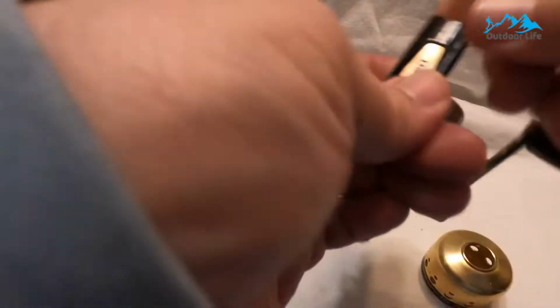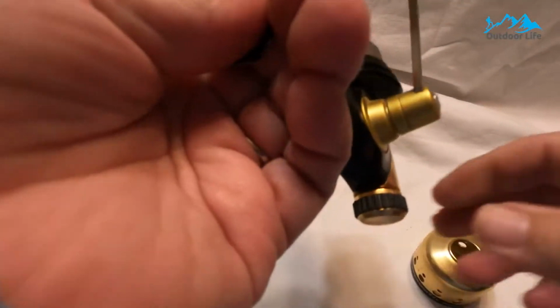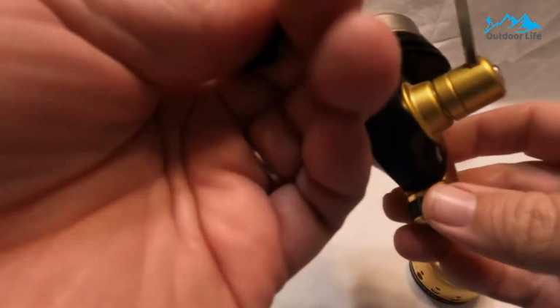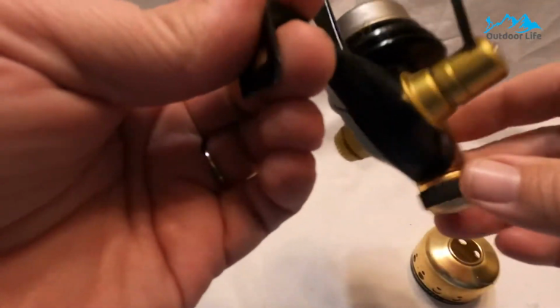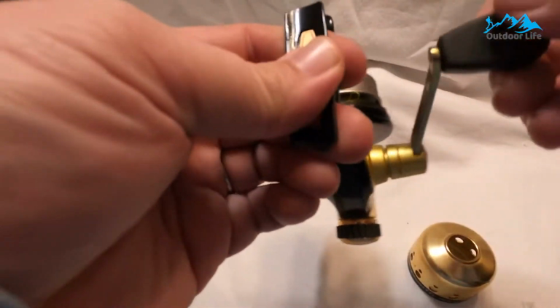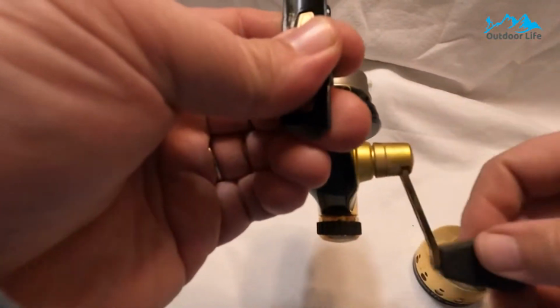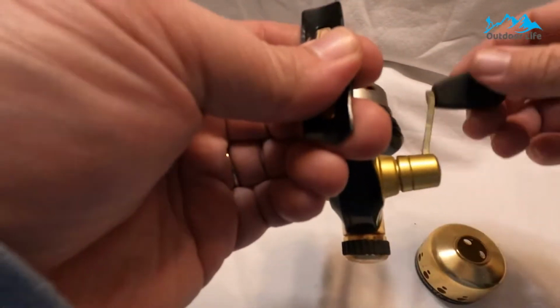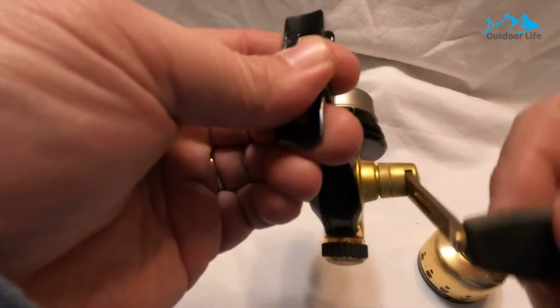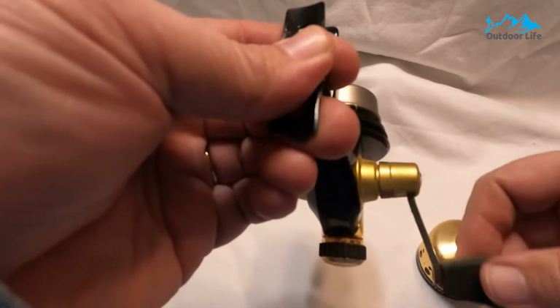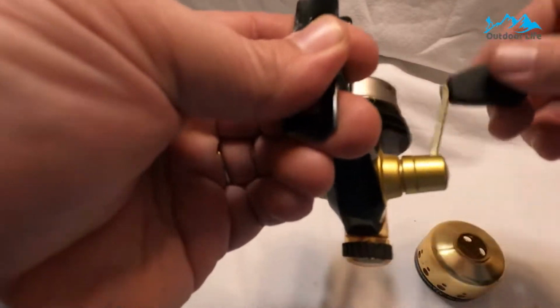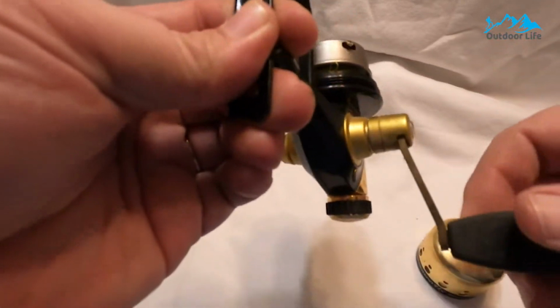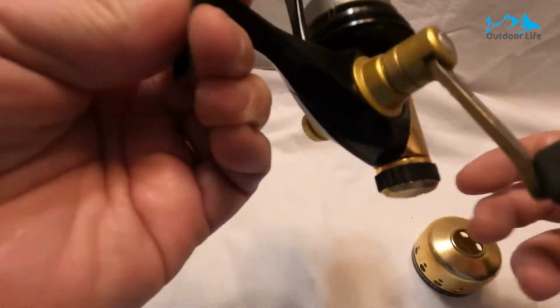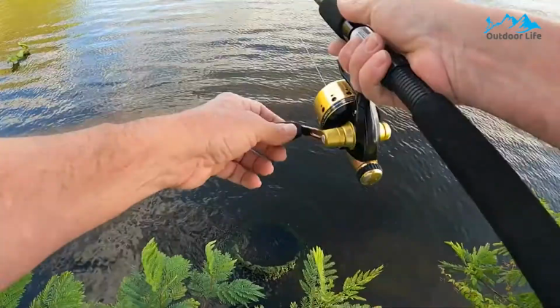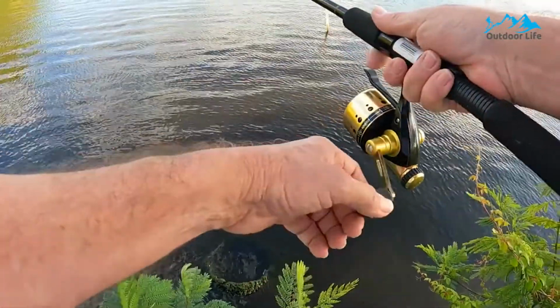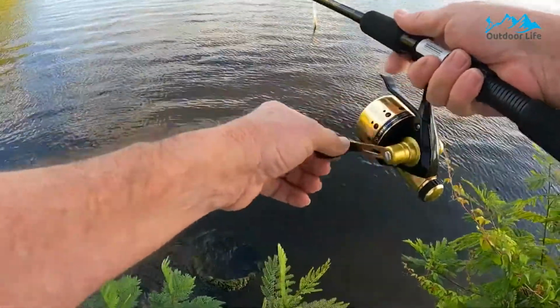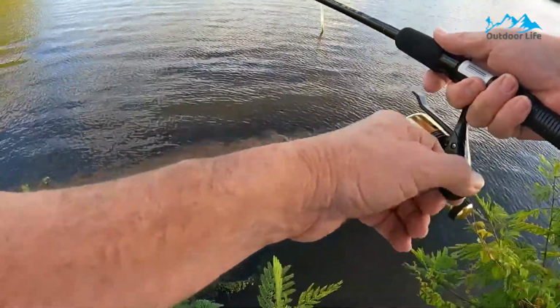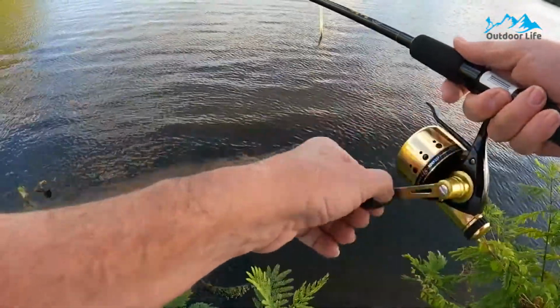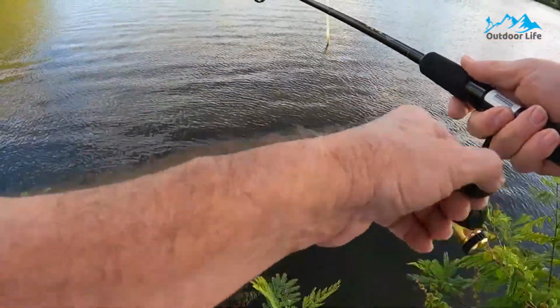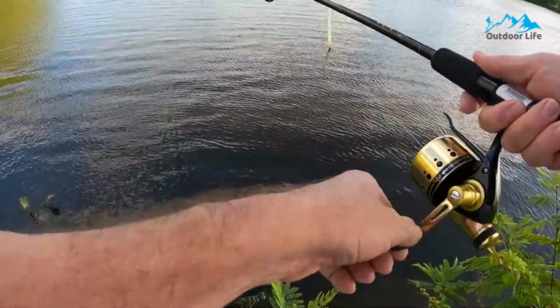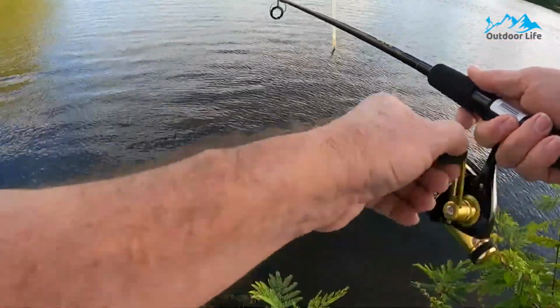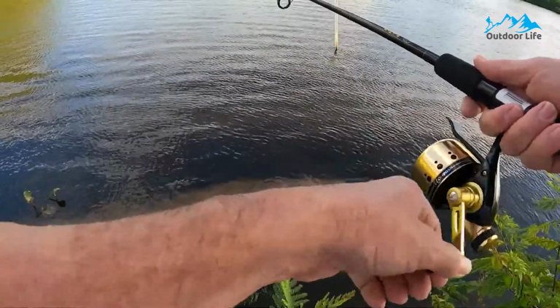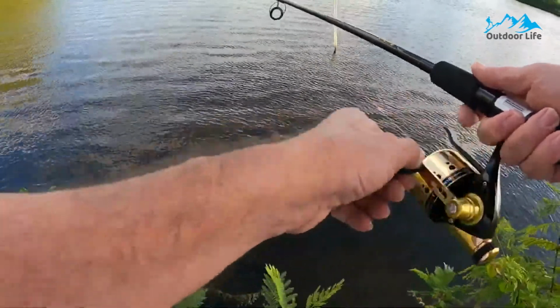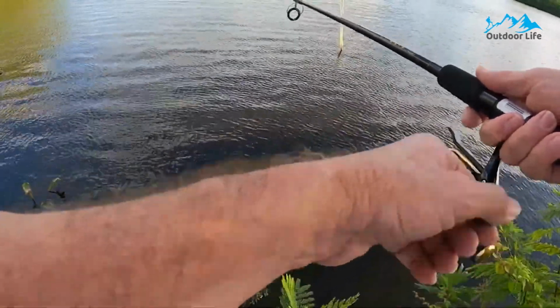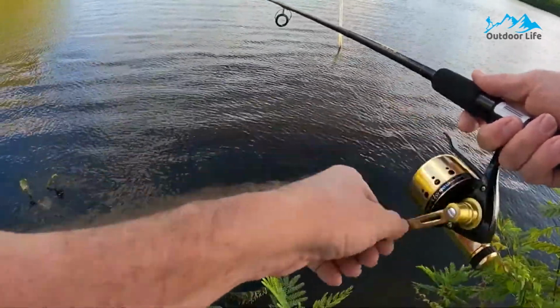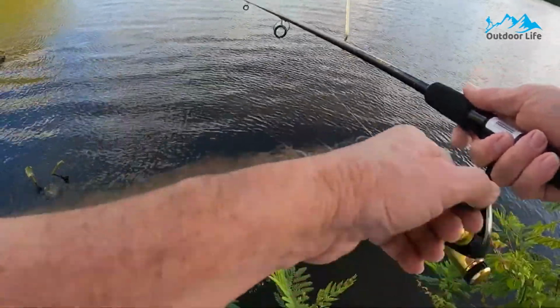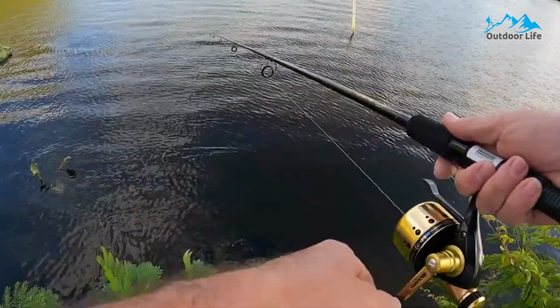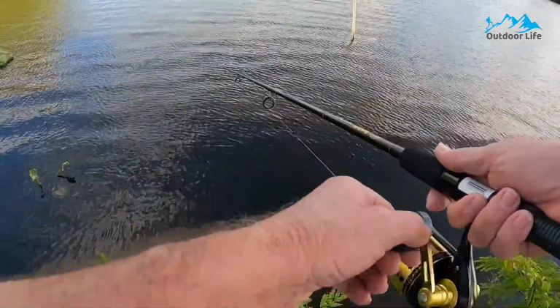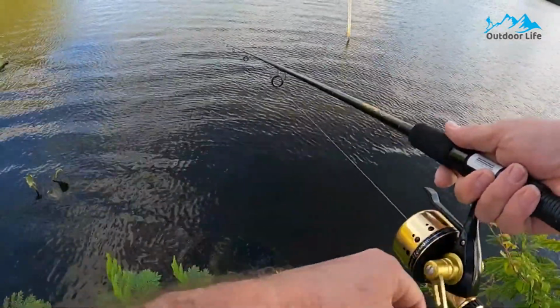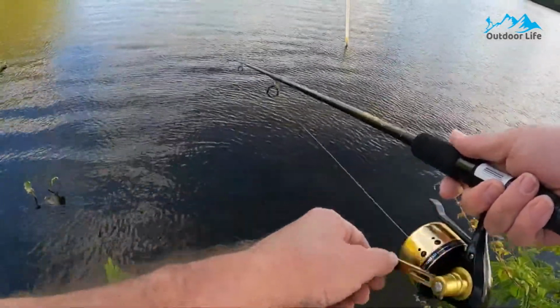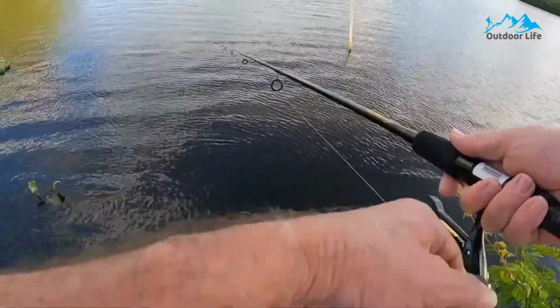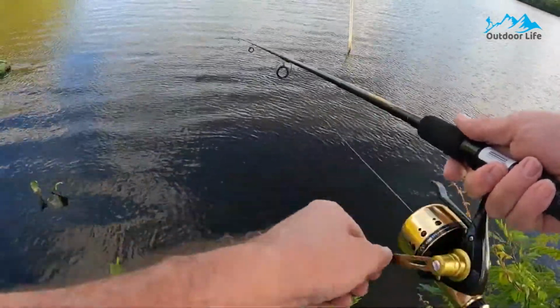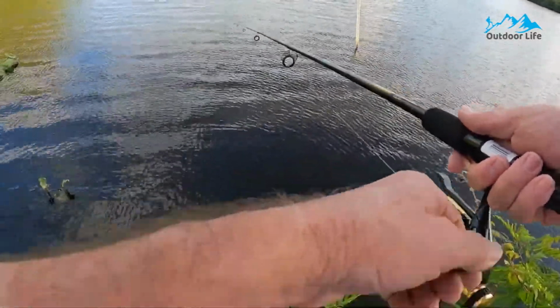These upgraded versions of Daywell's classic underspin reels work great with spinning, fly, noodle rods, and even crappie poles. In addition, it has soft-touch grips that make cranking easy under all conditions.